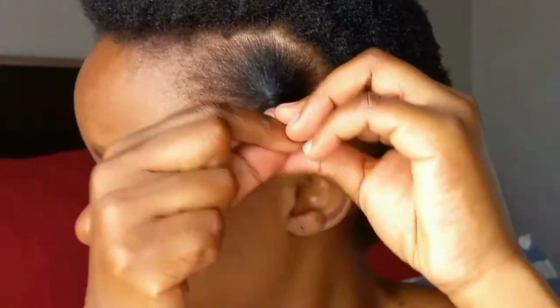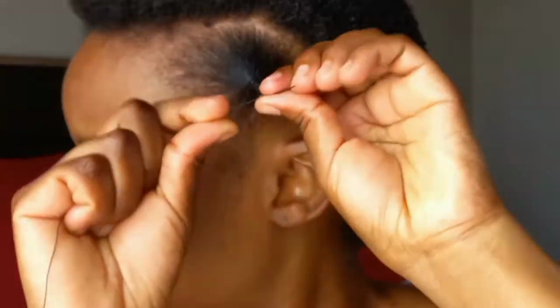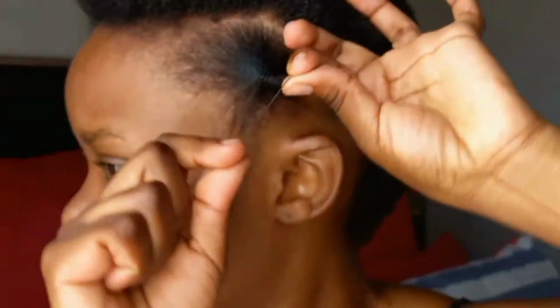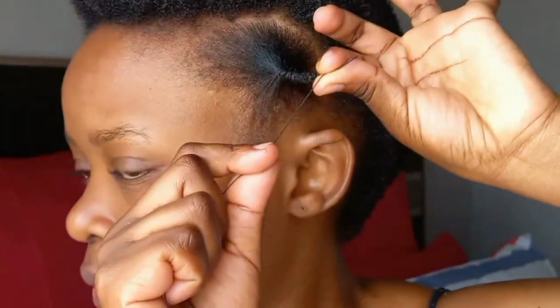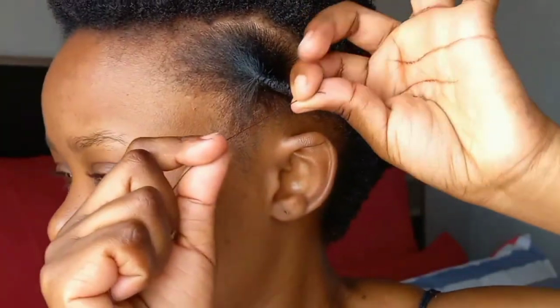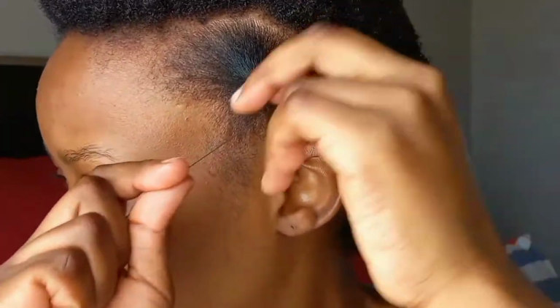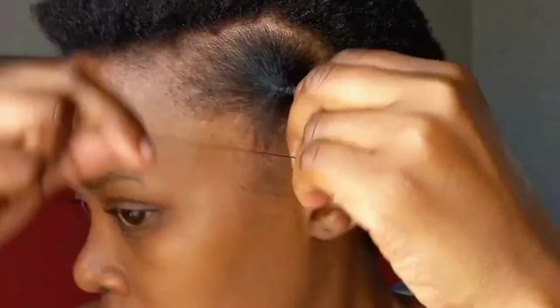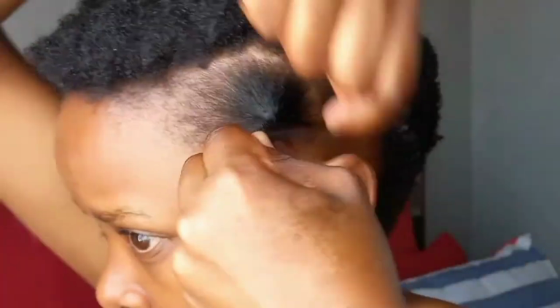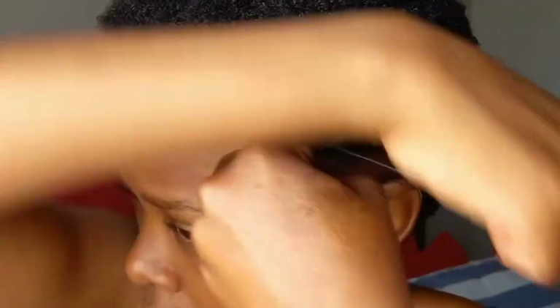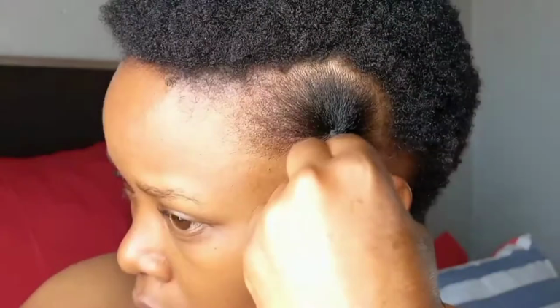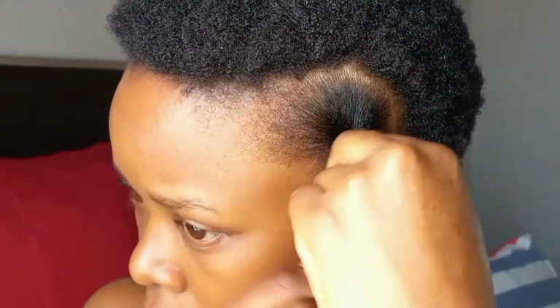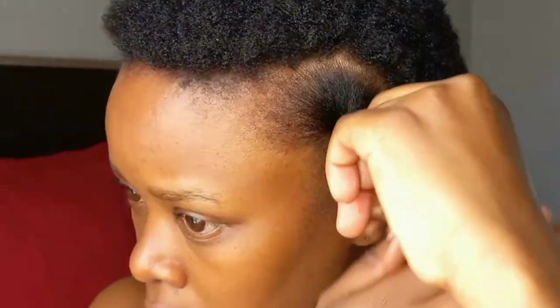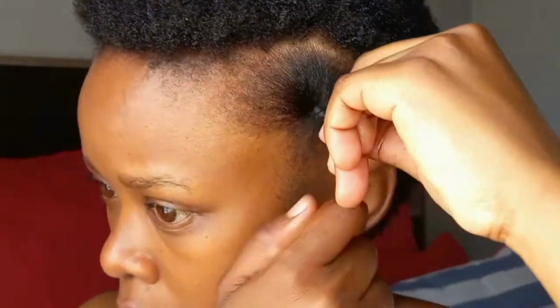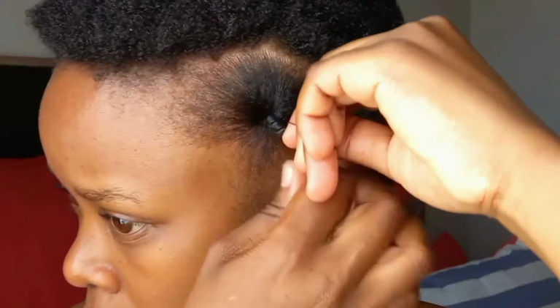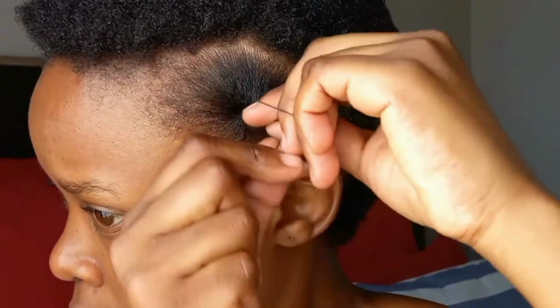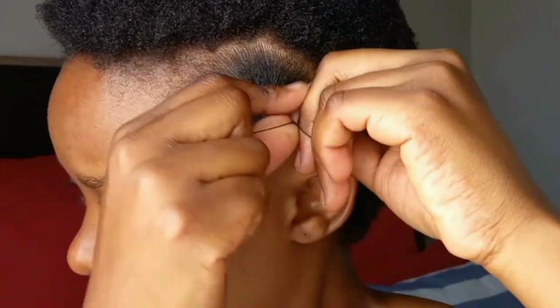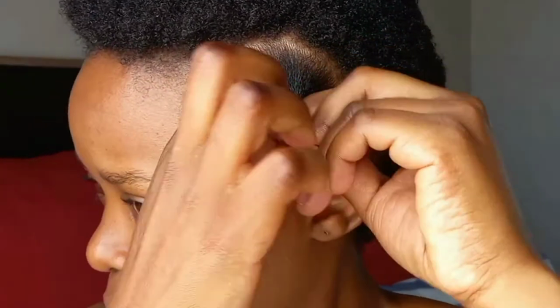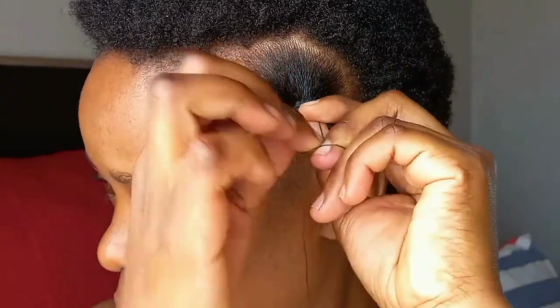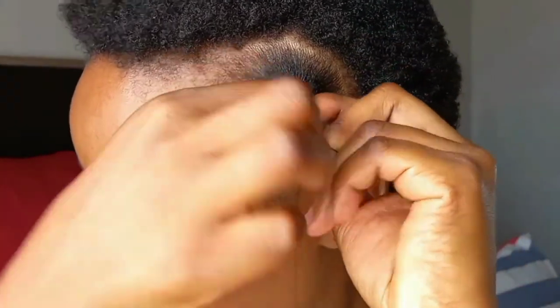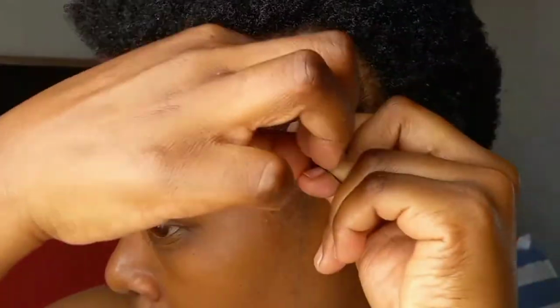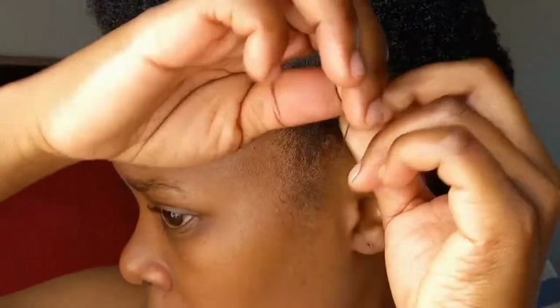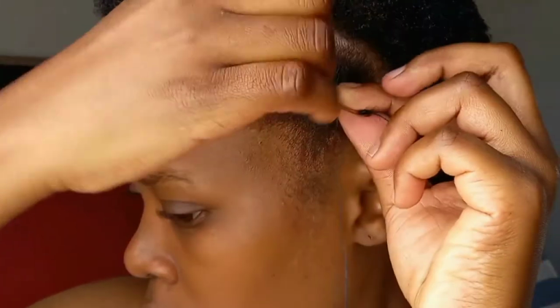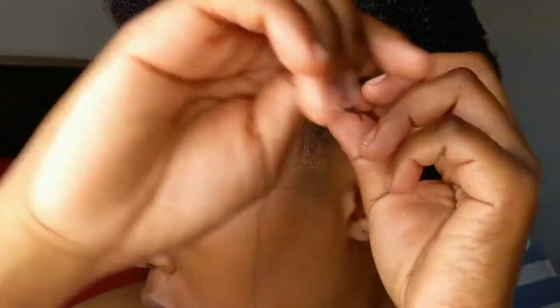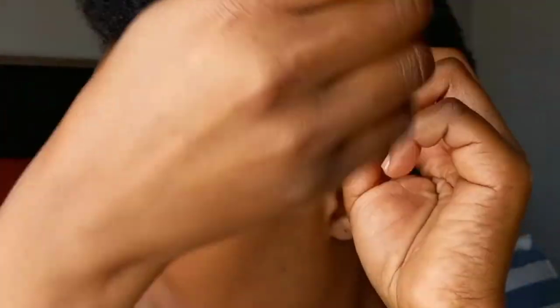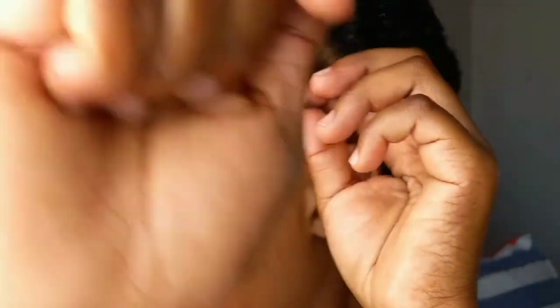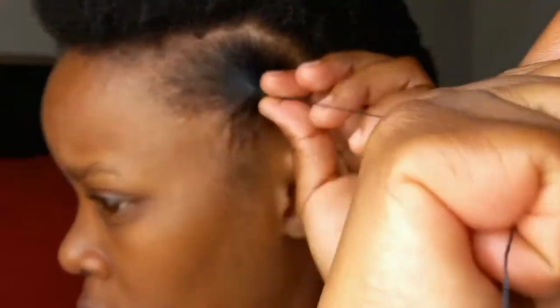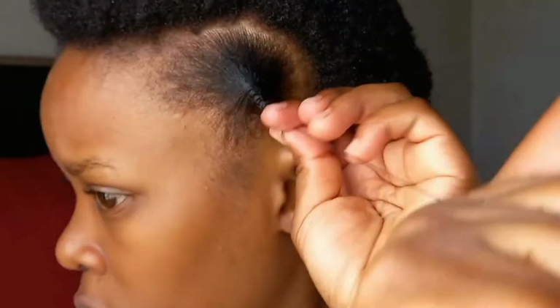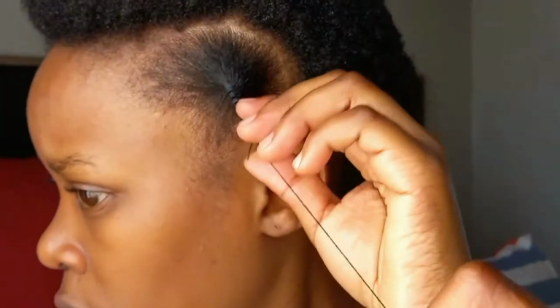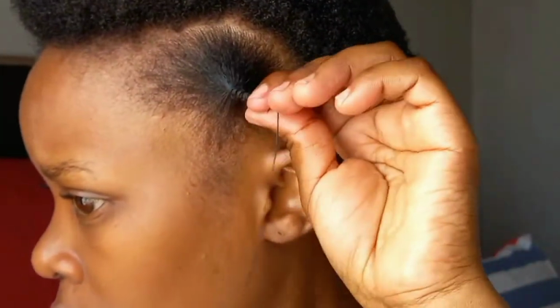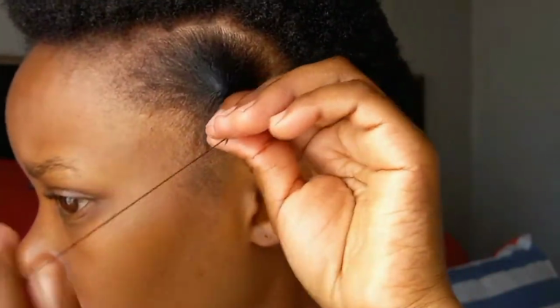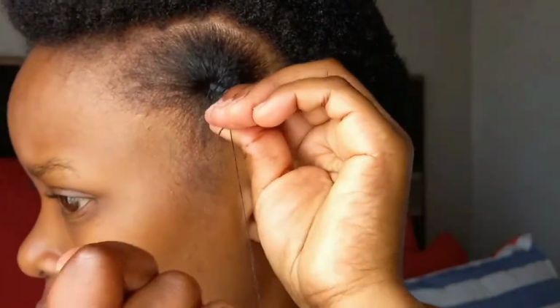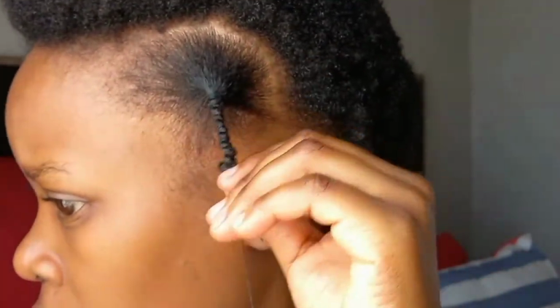Towards the end of the hair, you want to tie it. Because my hair is really short, I decided to tie it at the end. If your hair is longer, you can leave your hair towards the end and just leave it out.